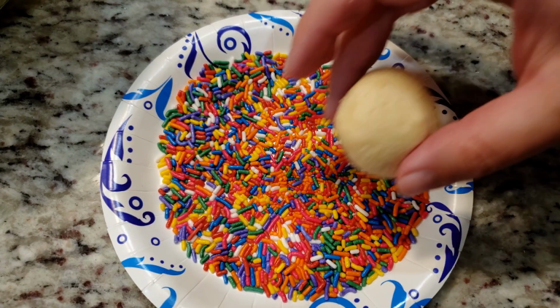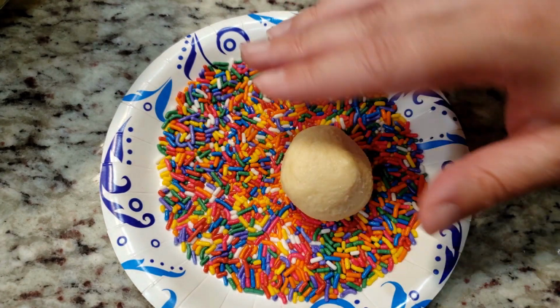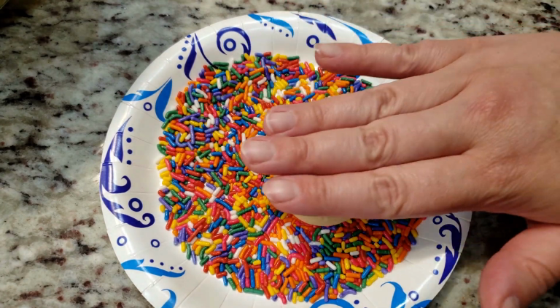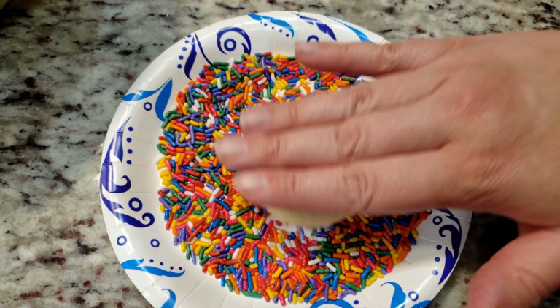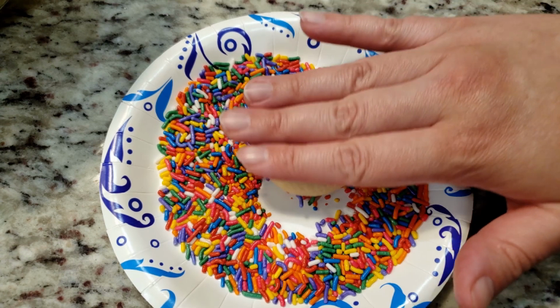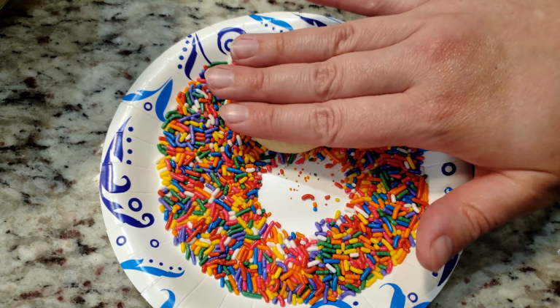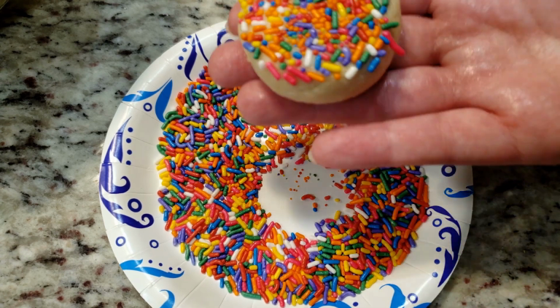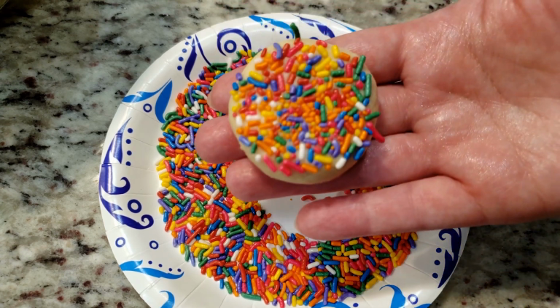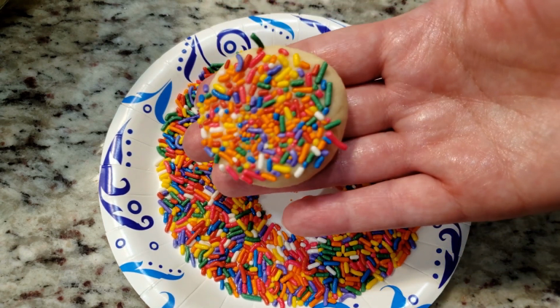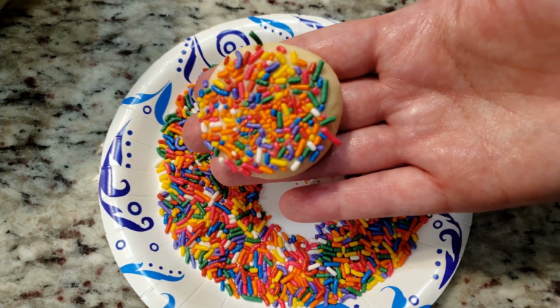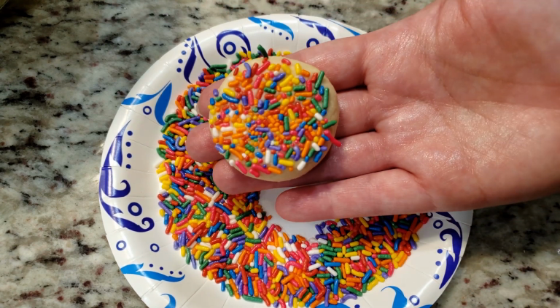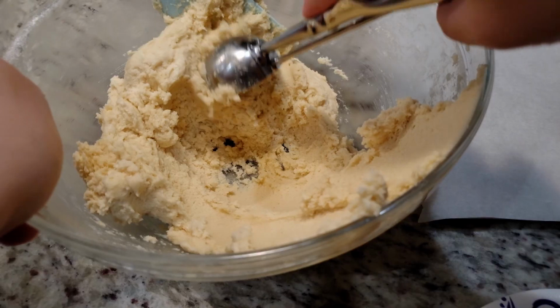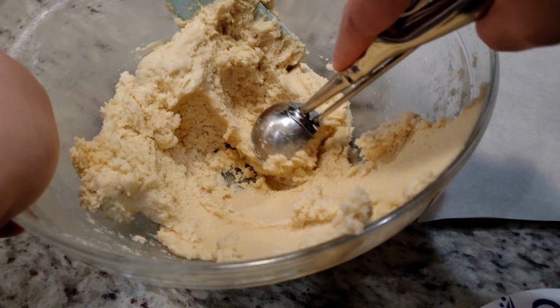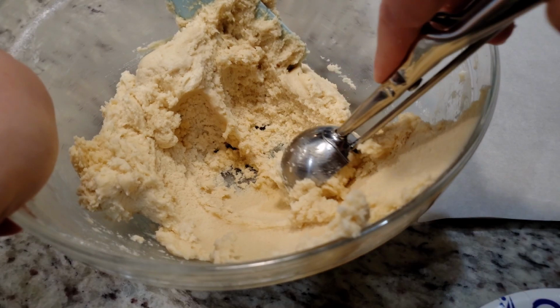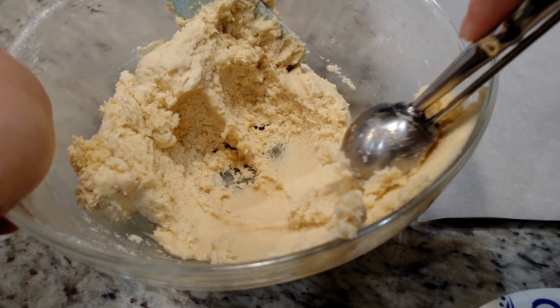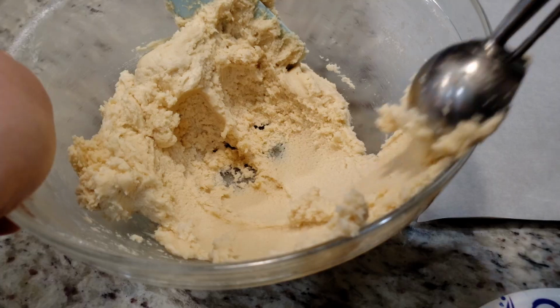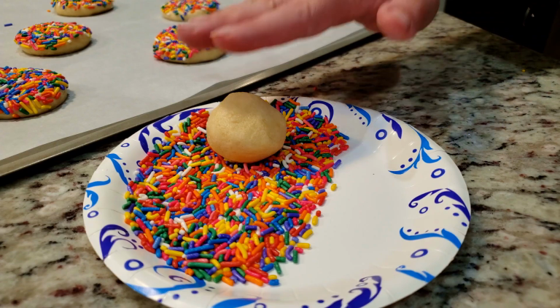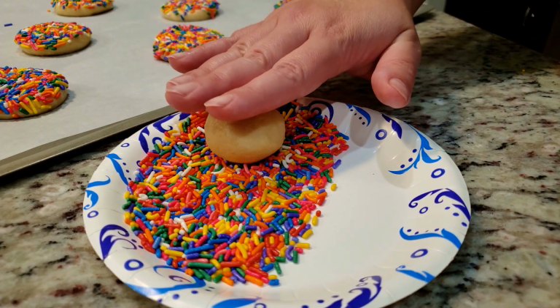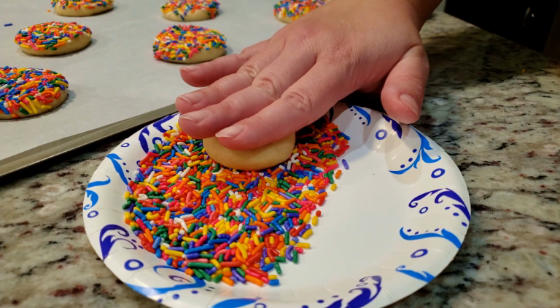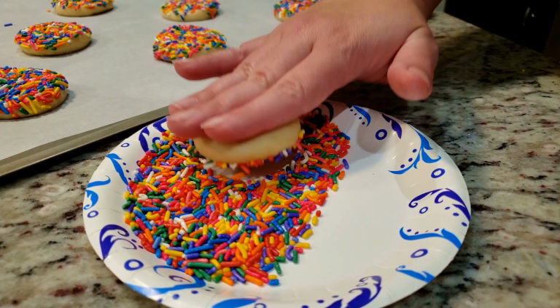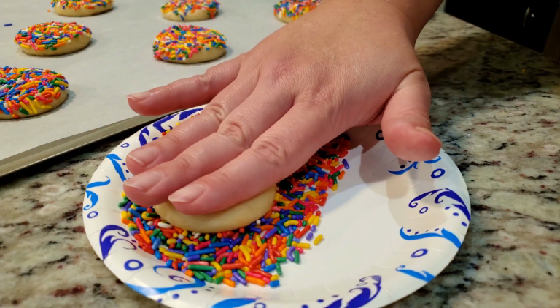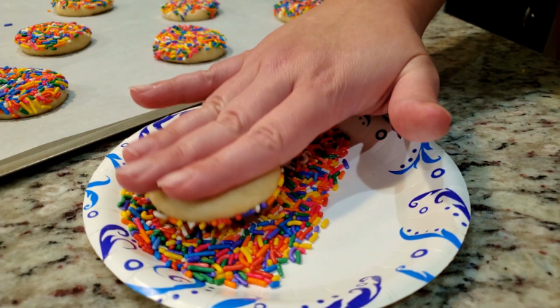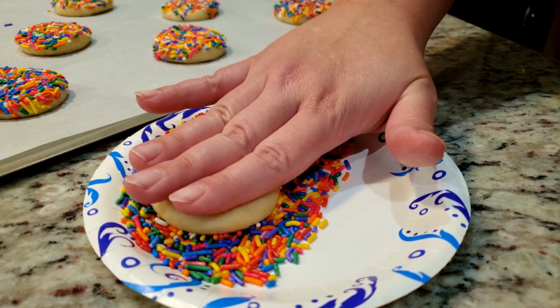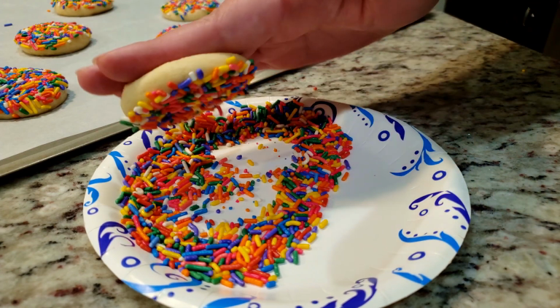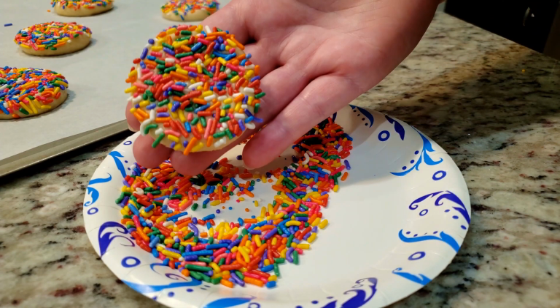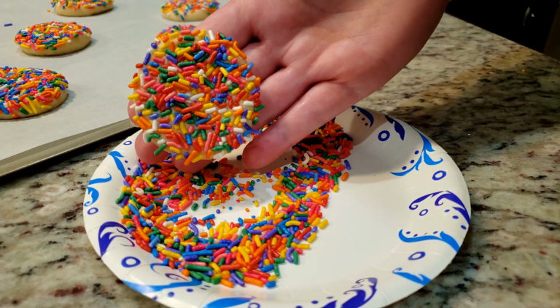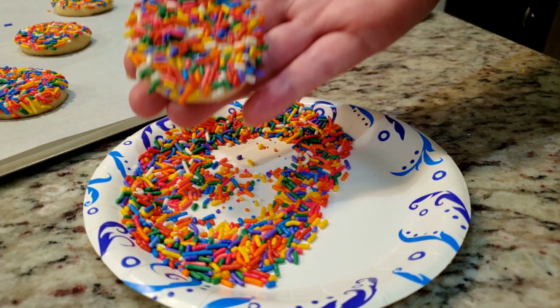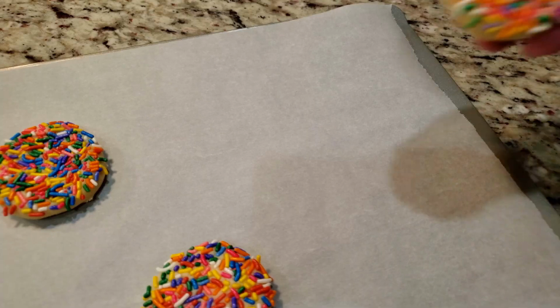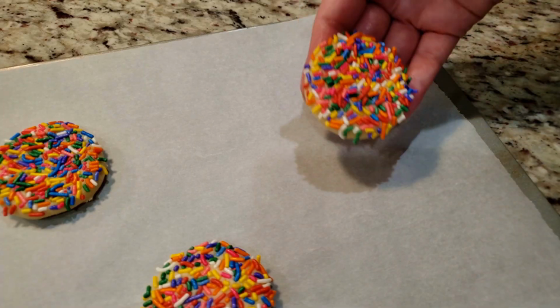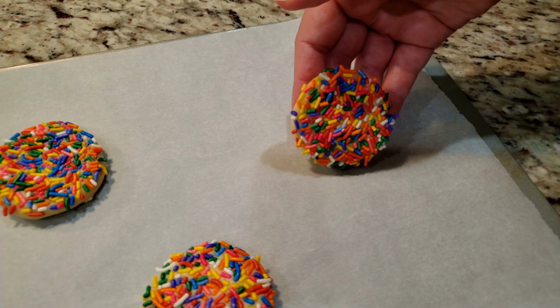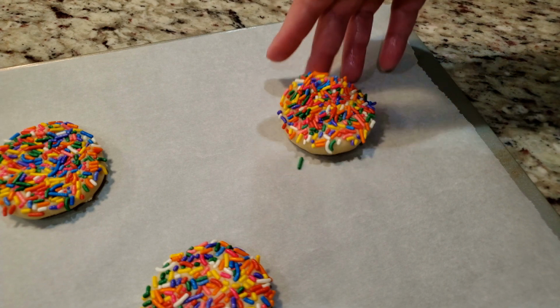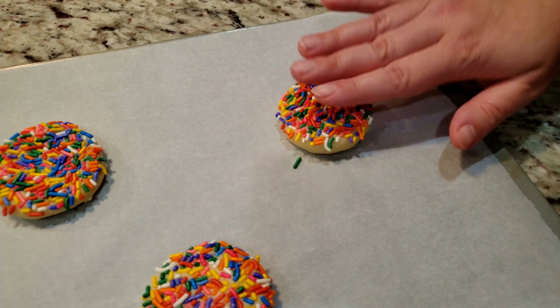You do not need to flip over your cookie and do the other side — you can if you want to, but it's not necessary. This one-sided layer will be plenty. Flatten your cookie ball into the sprinkles to about half an inch thick. Space out your cookies at least three inches as they will spread out during the baking process.